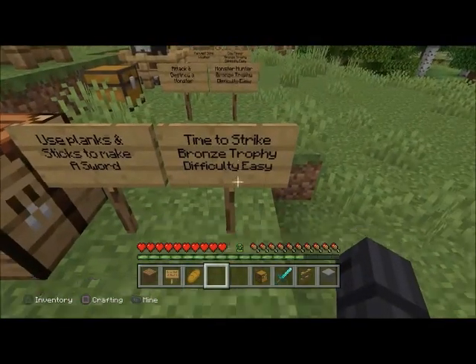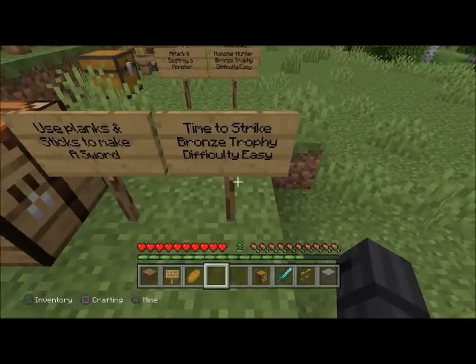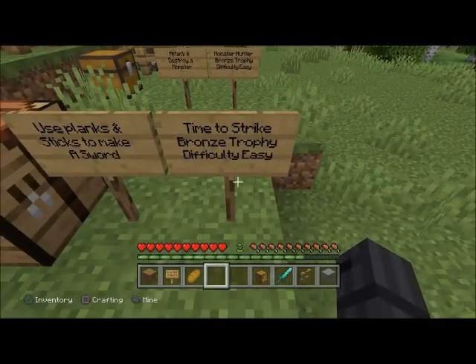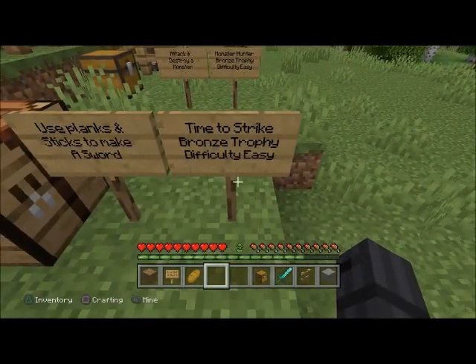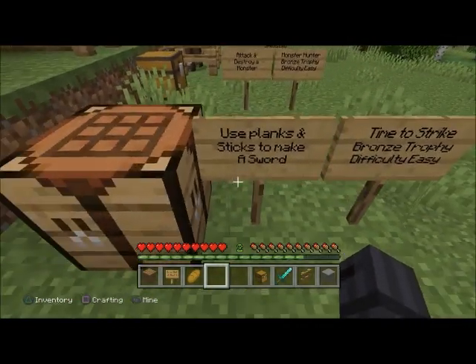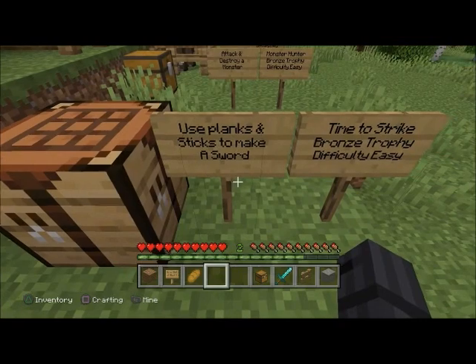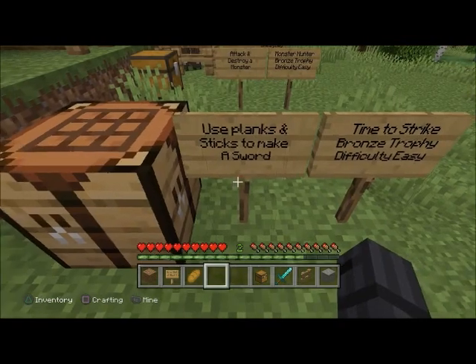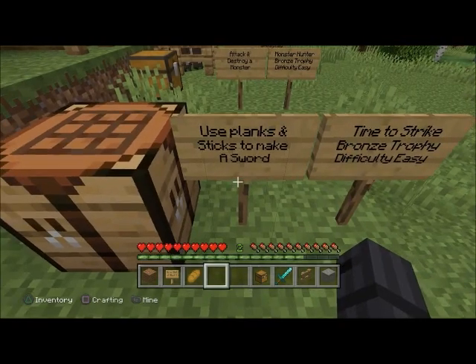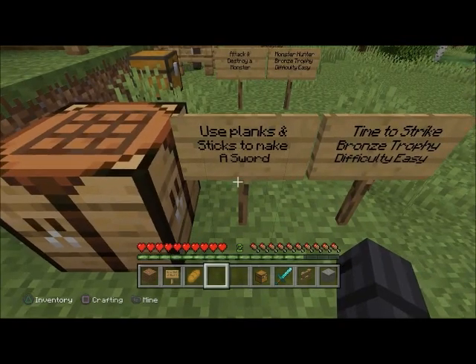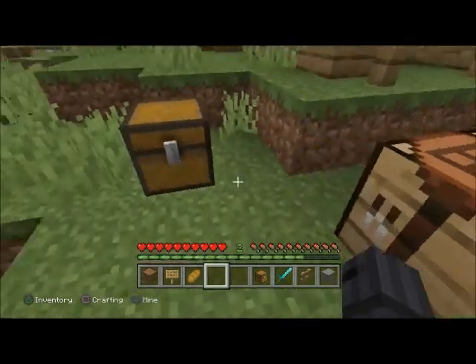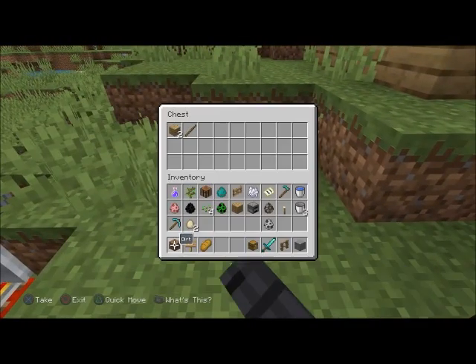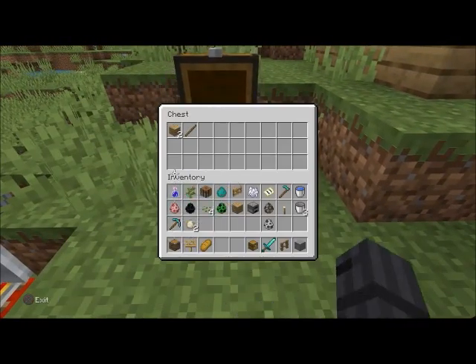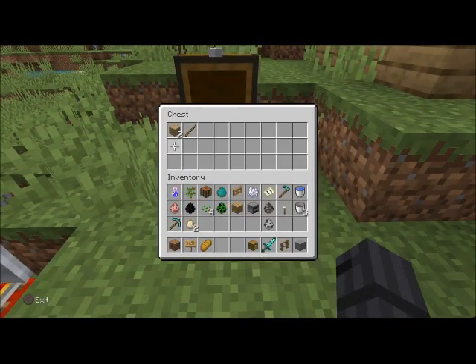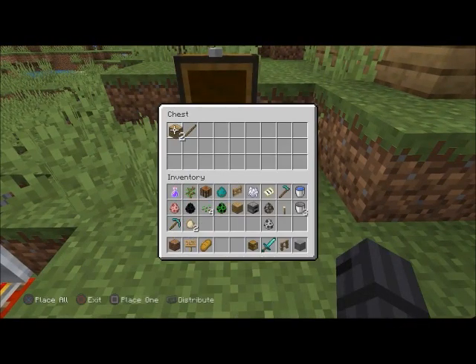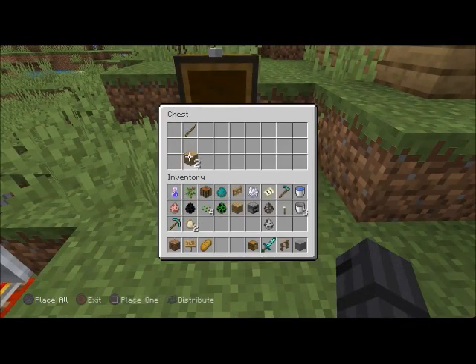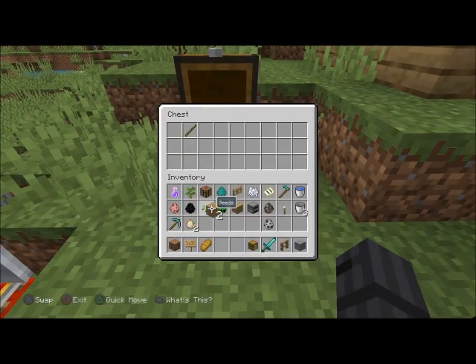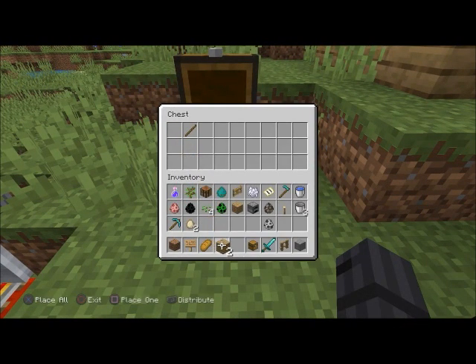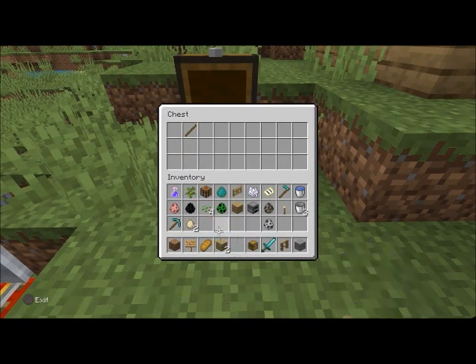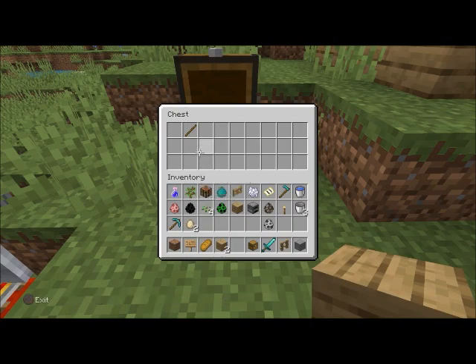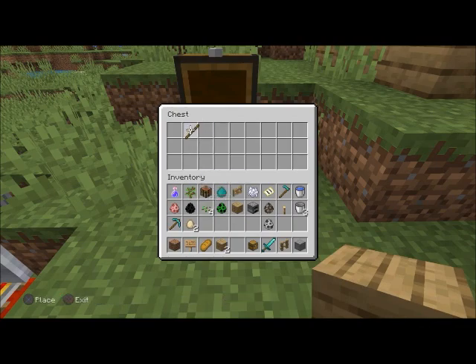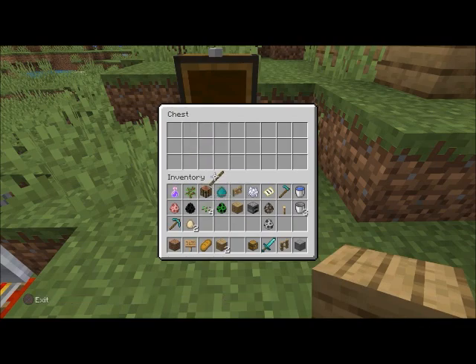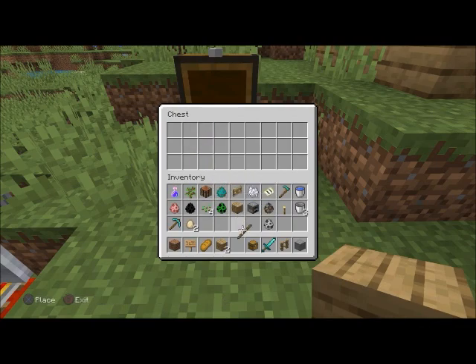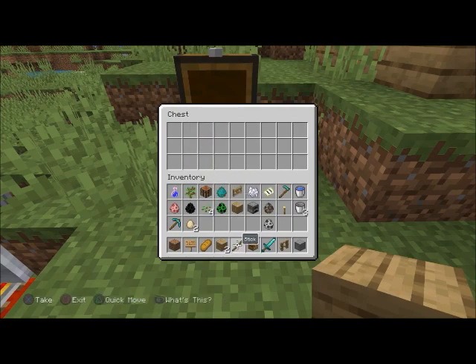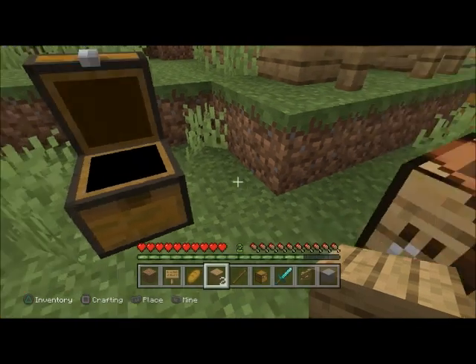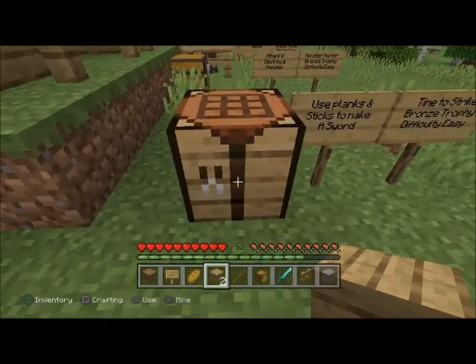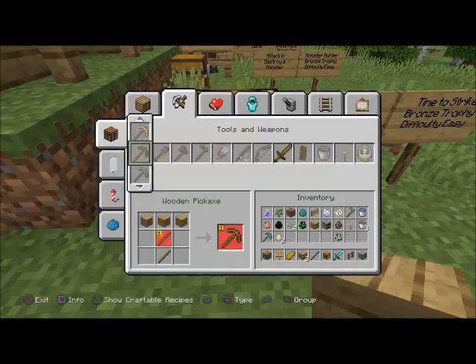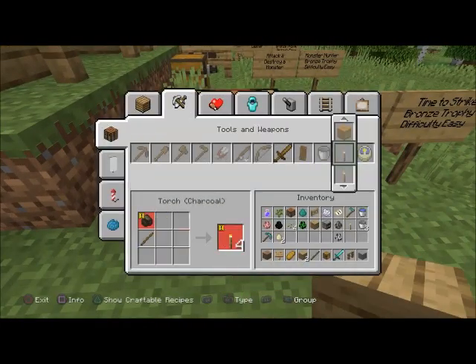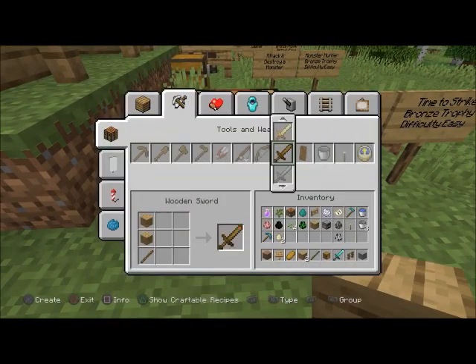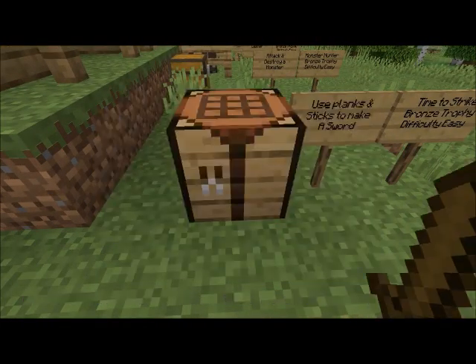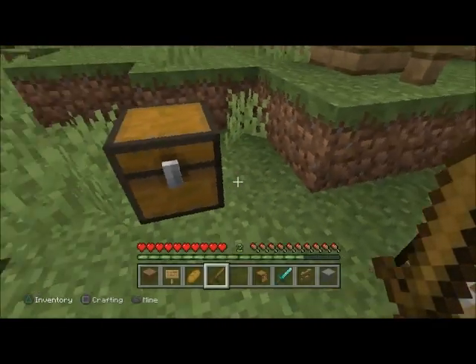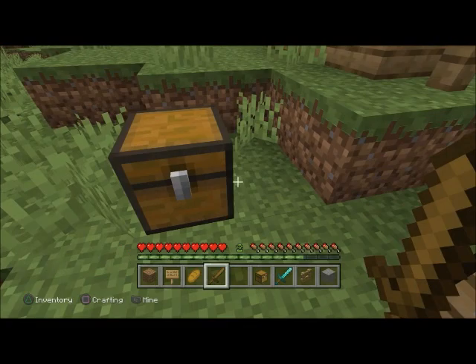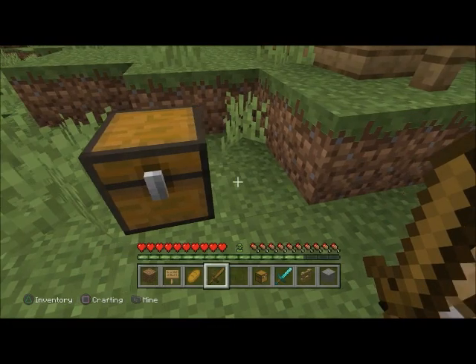'Time to Strike' — bronze trophy, difficulty easy. Use planks and sticks to make a sword. All you need is two wooden planks and one stick to make a sword, and there you go.